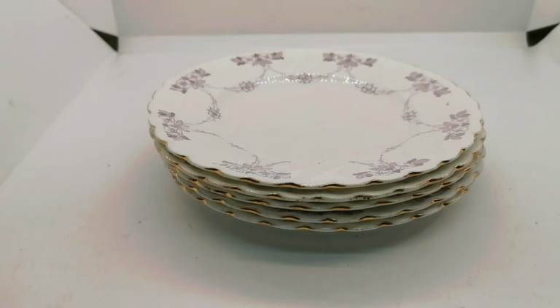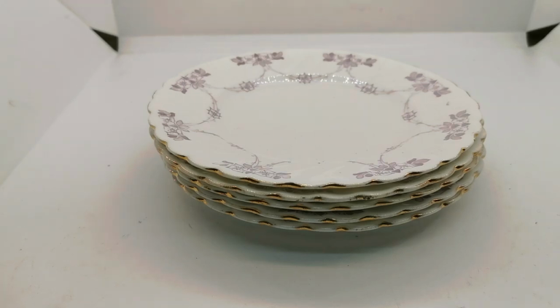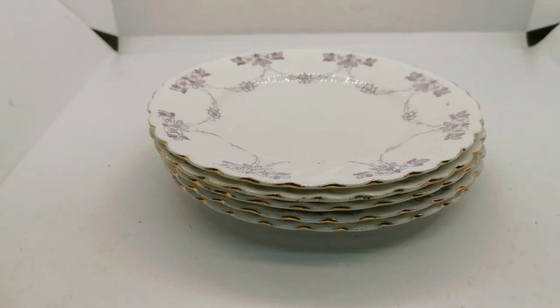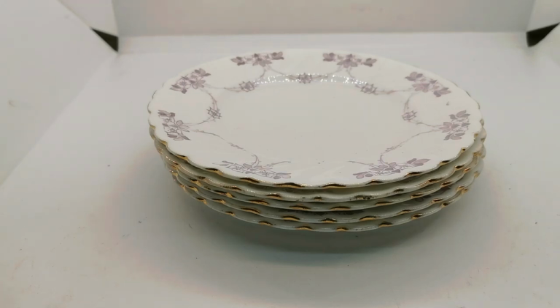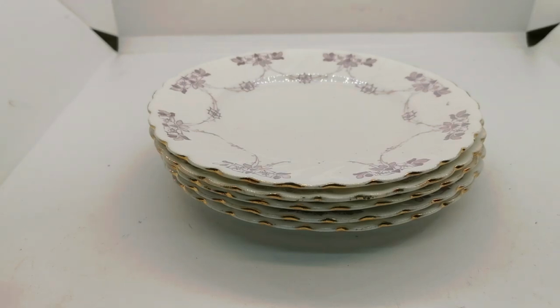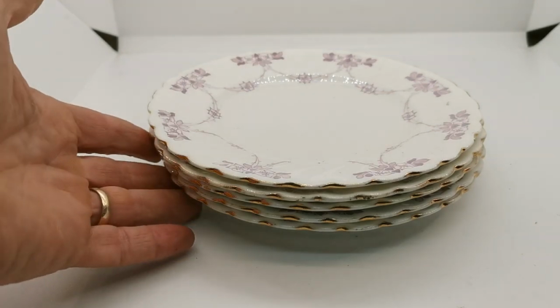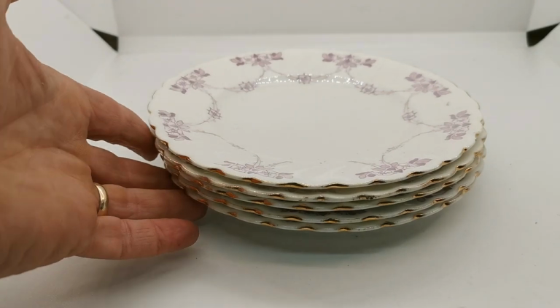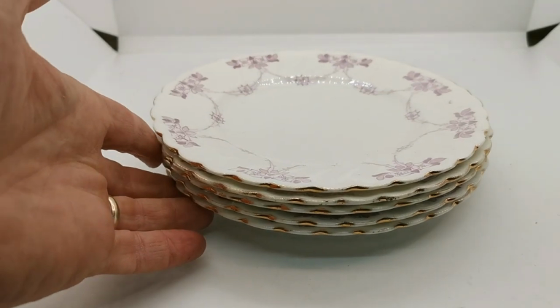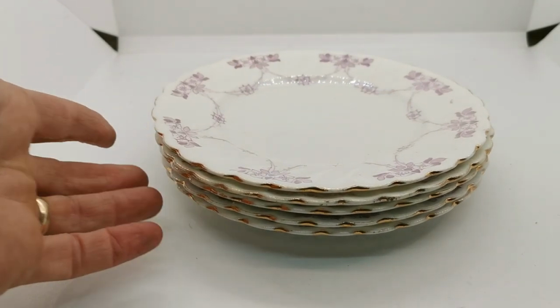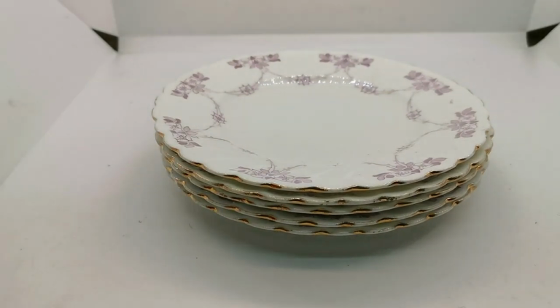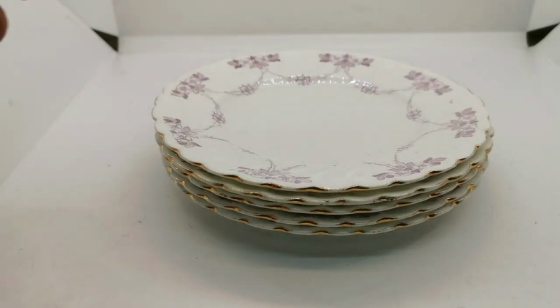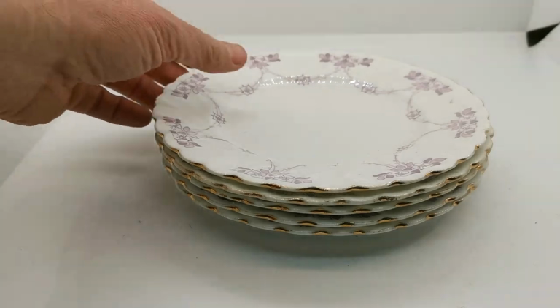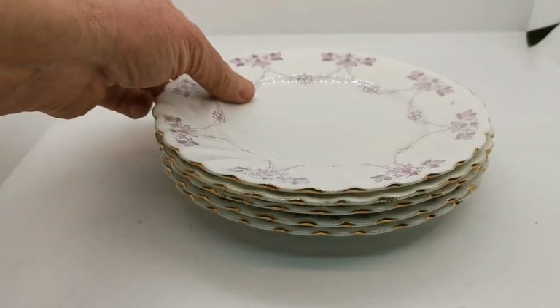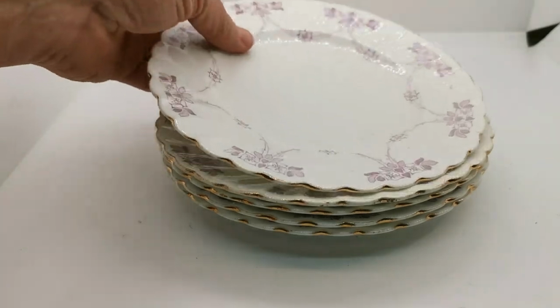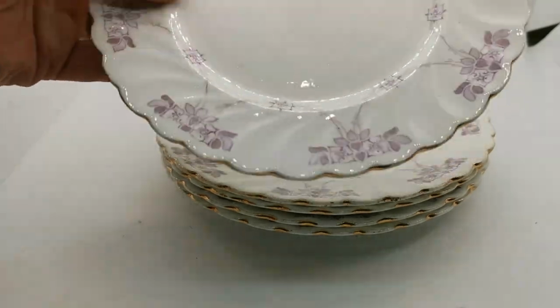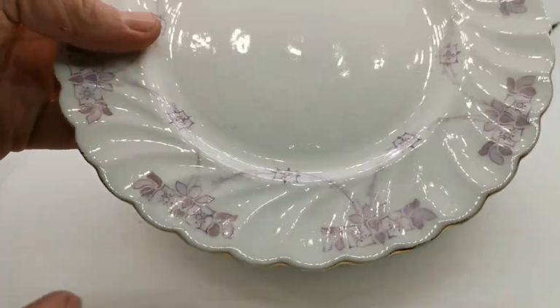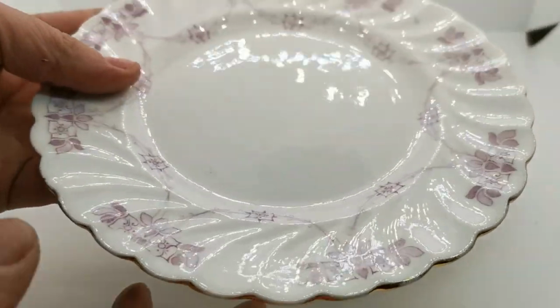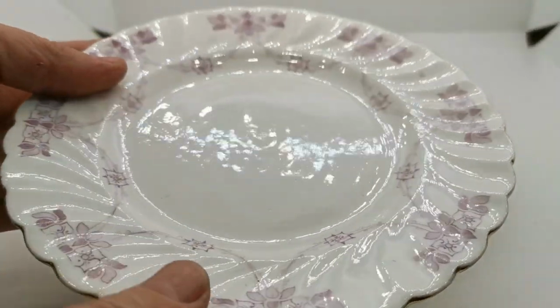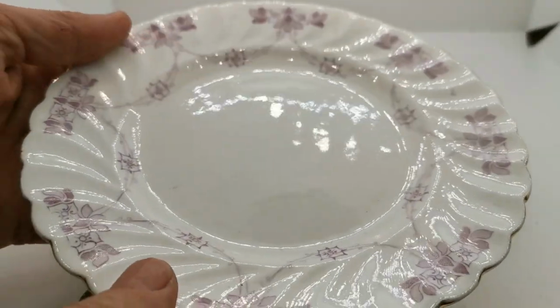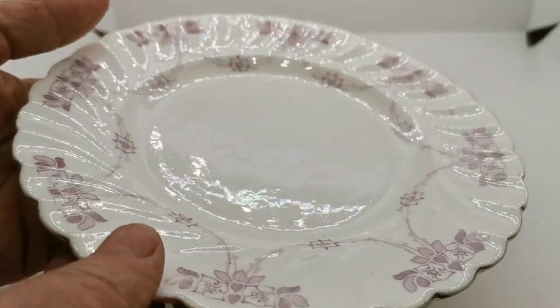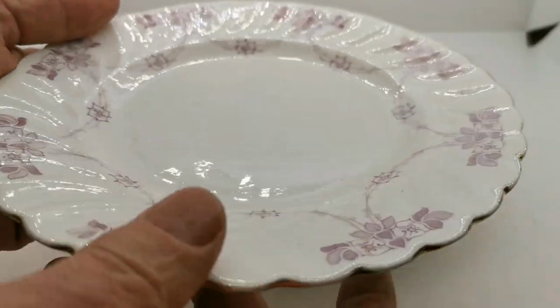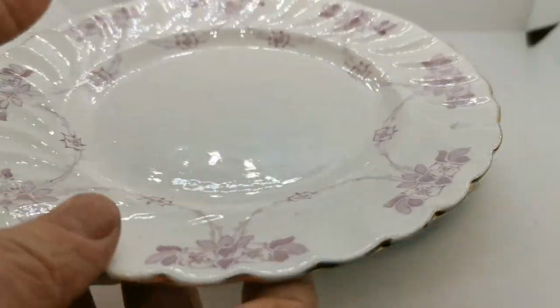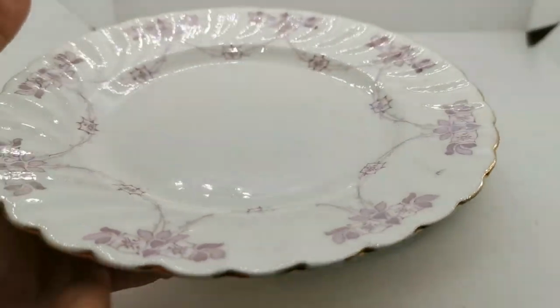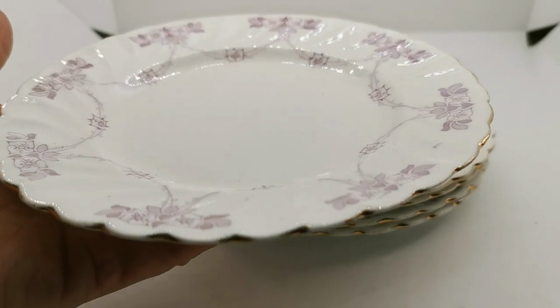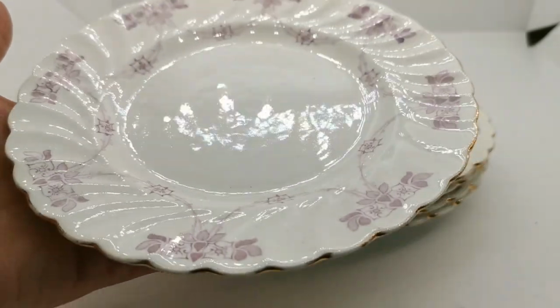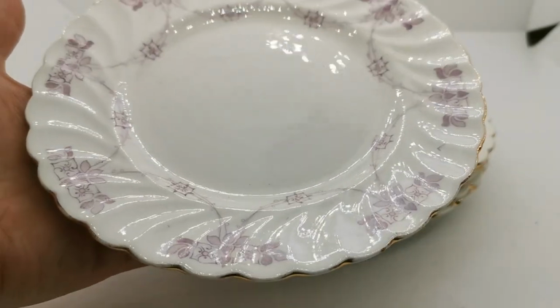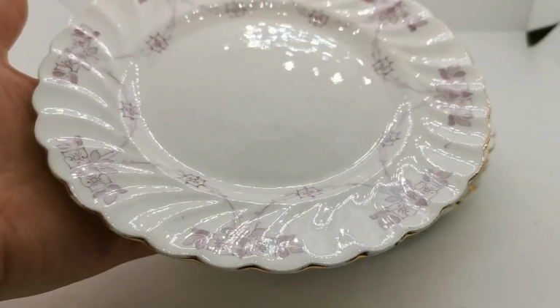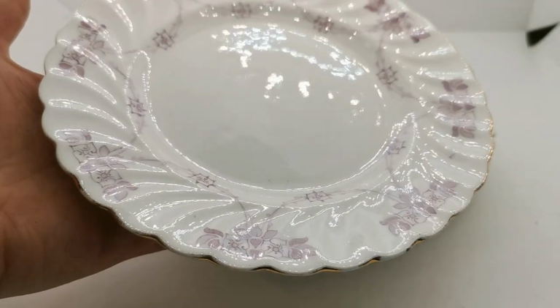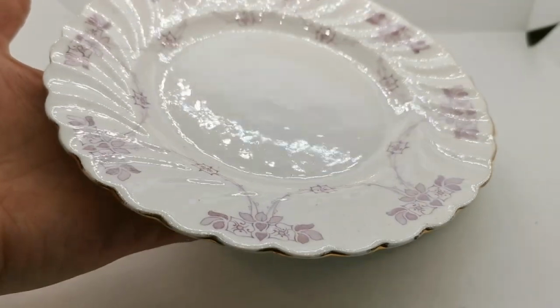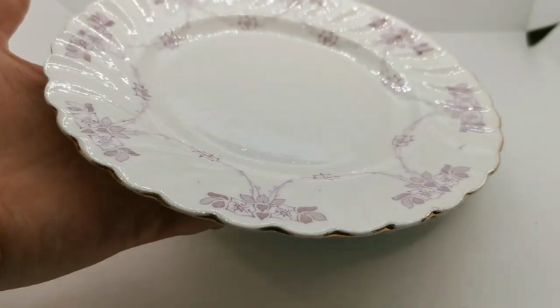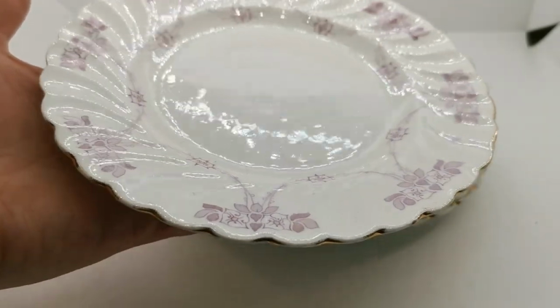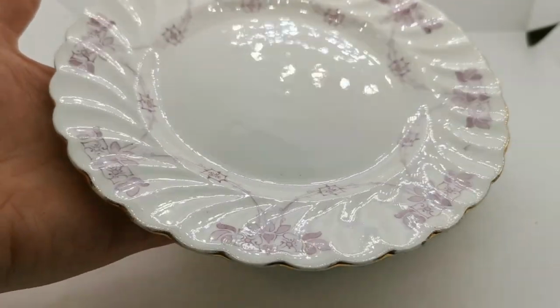These side plates were made by Paragon. Star China brand is the most famous sub-brand that they produced during the period of production. These were made around 1900 to 1914.